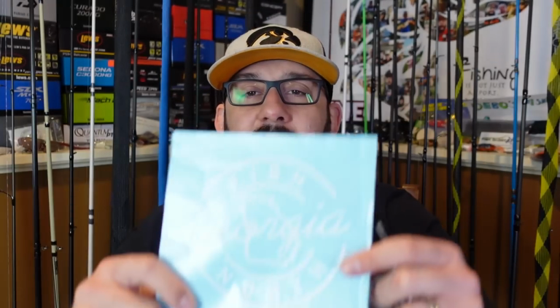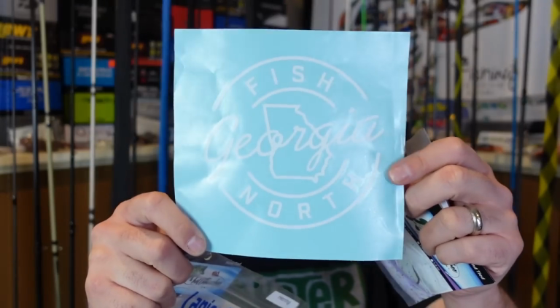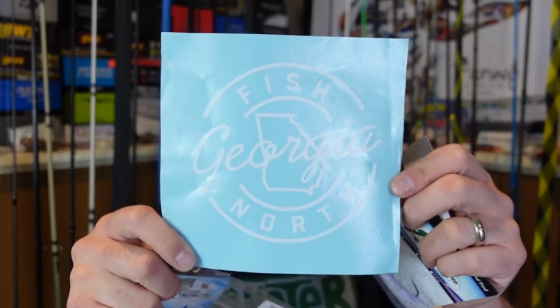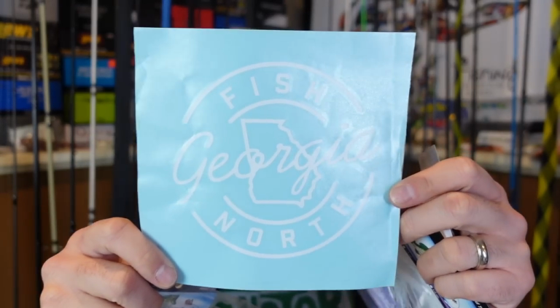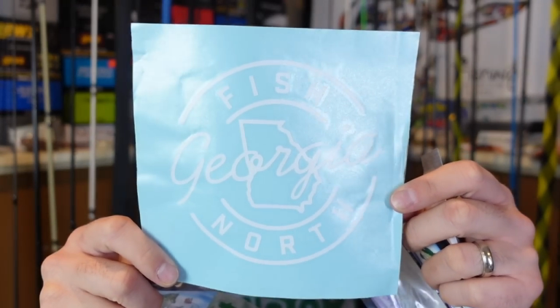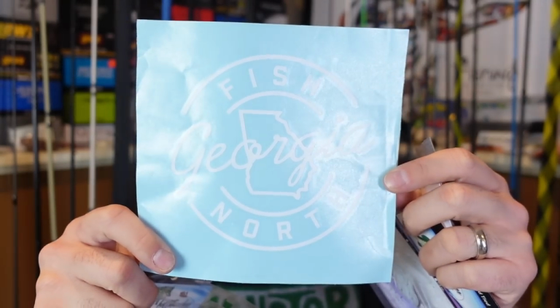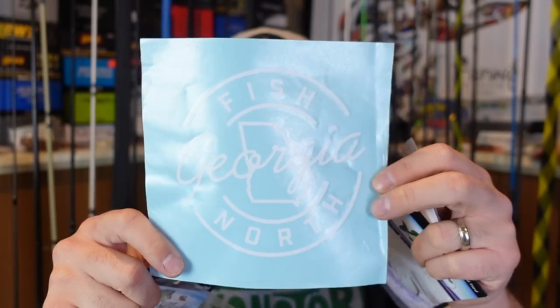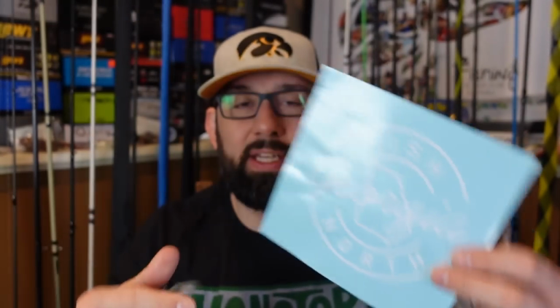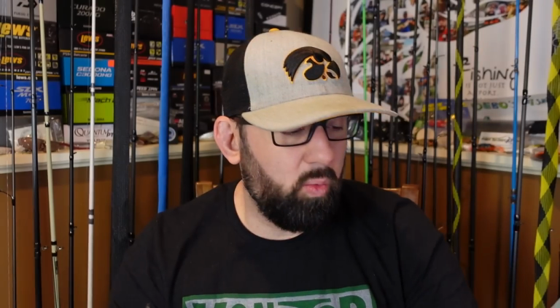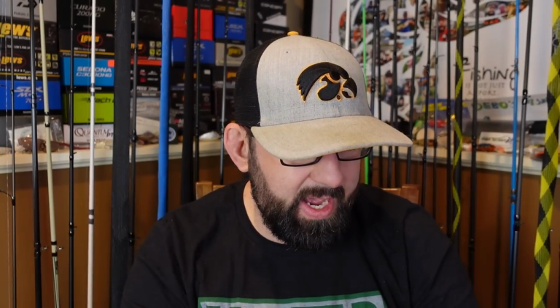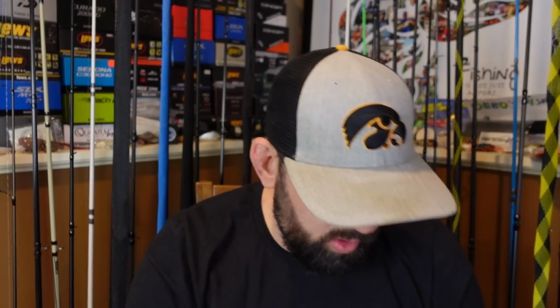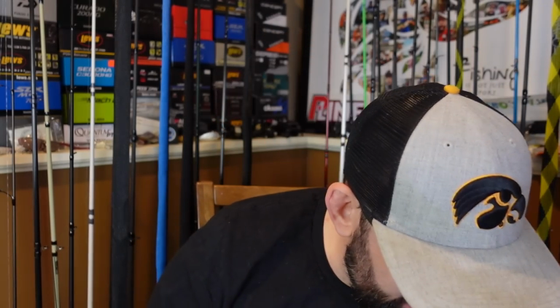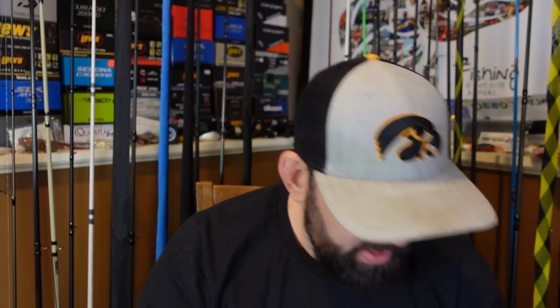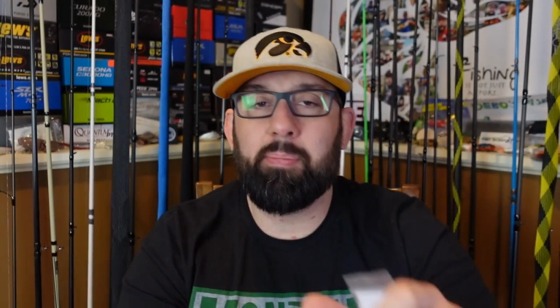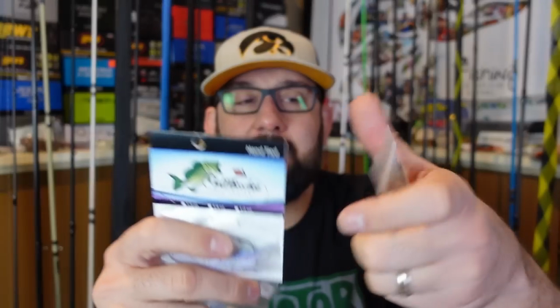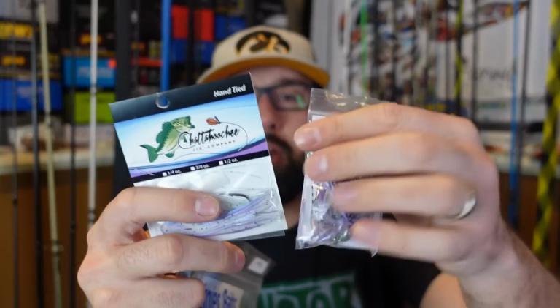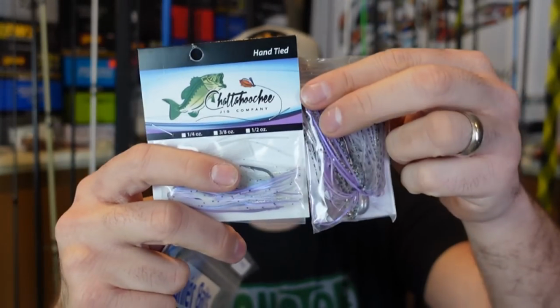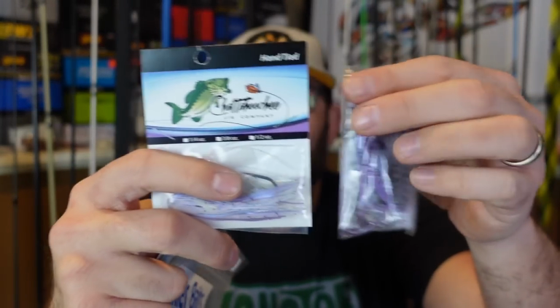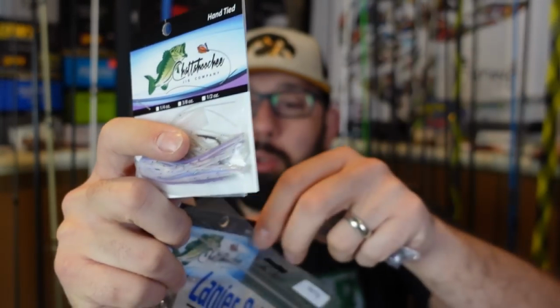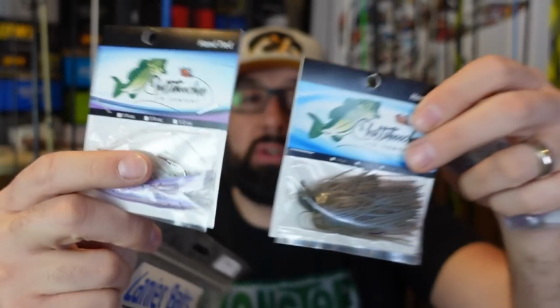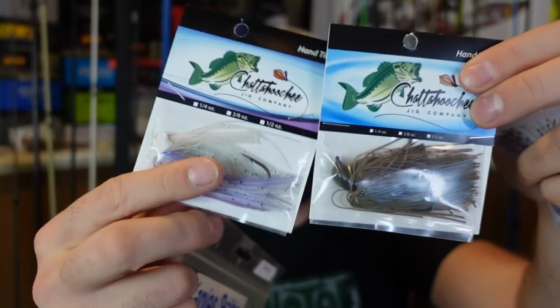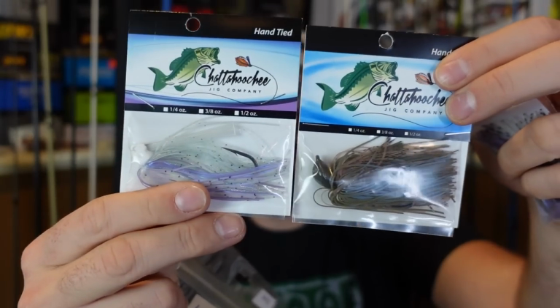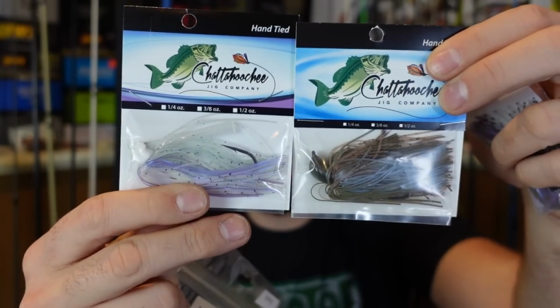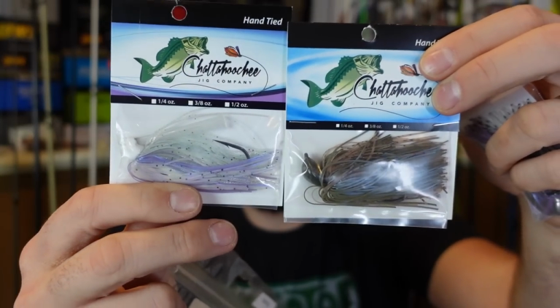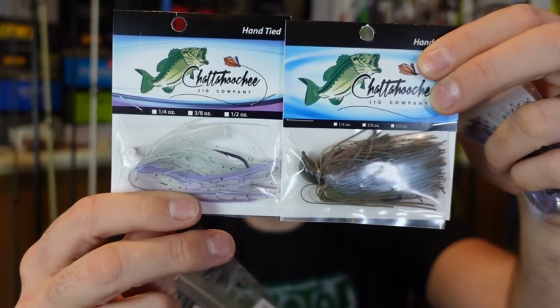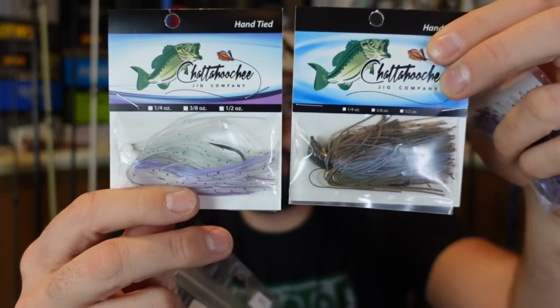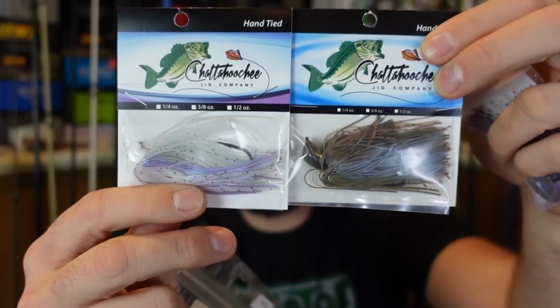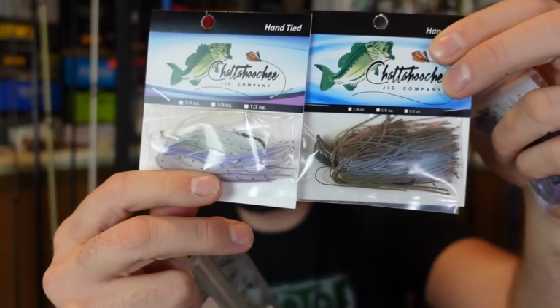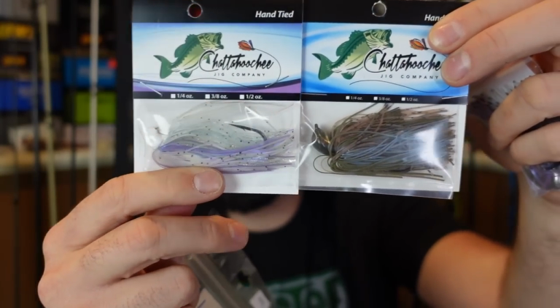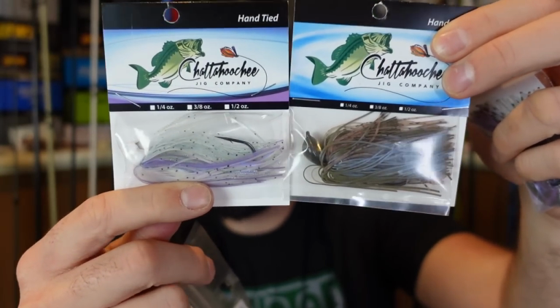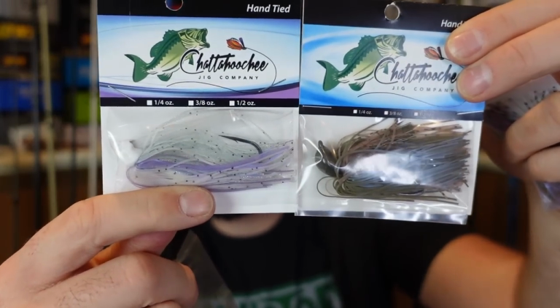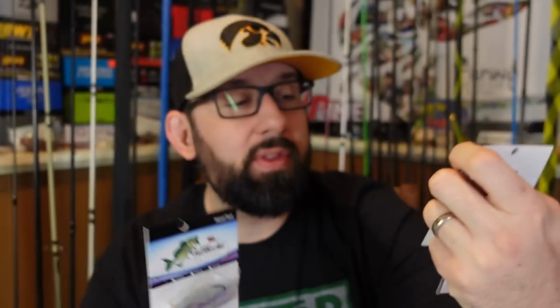To be in the giveaway, all you've got to do is watch and comment below. Pretty cool little walking bait. We've also got a Chattahoochee Jig Company blueback herring — both of these are a blueback herring but they look different though.